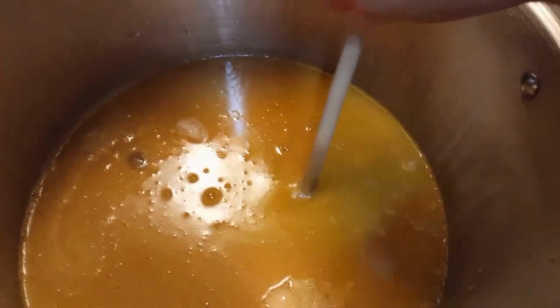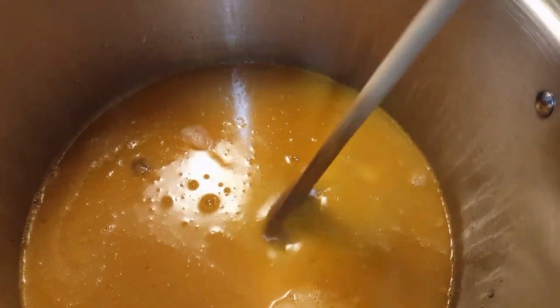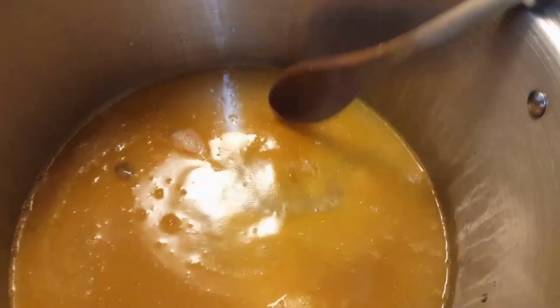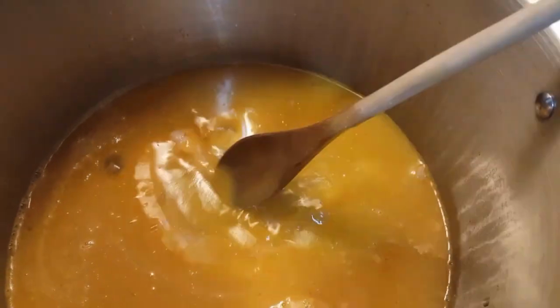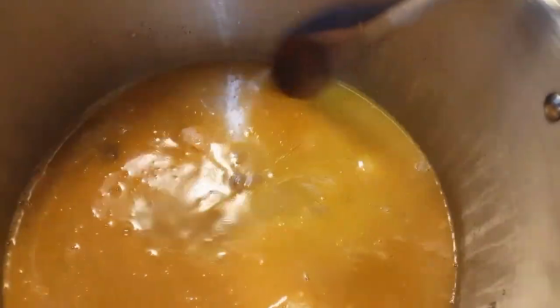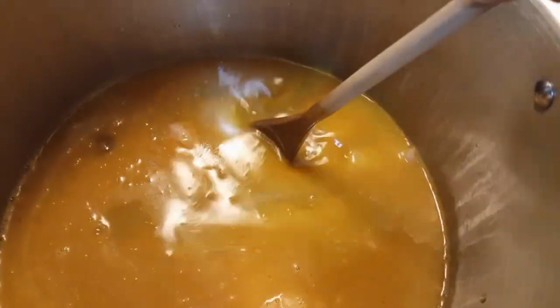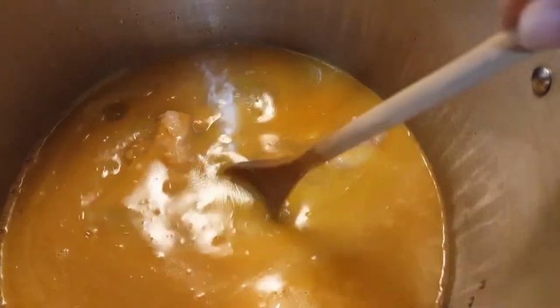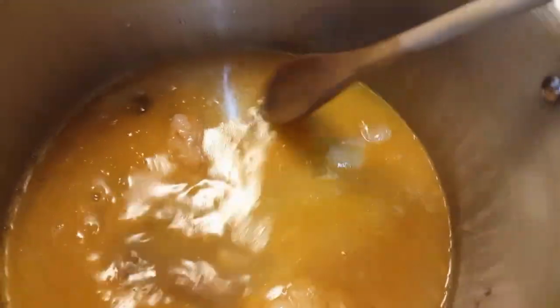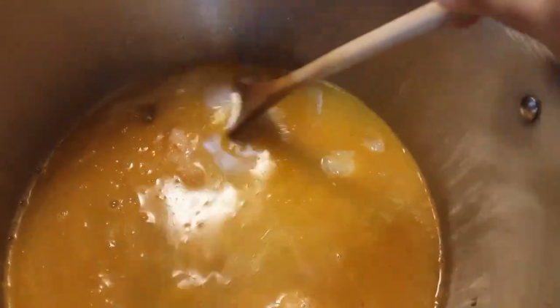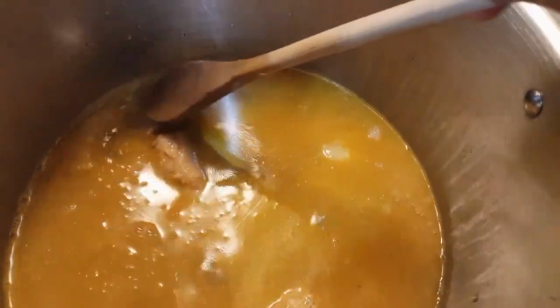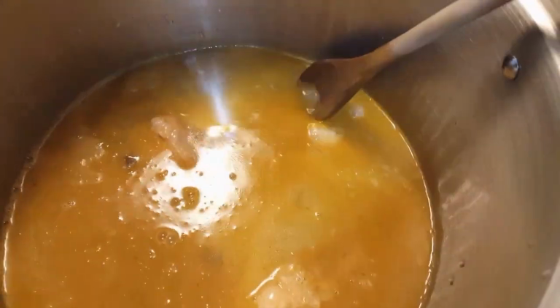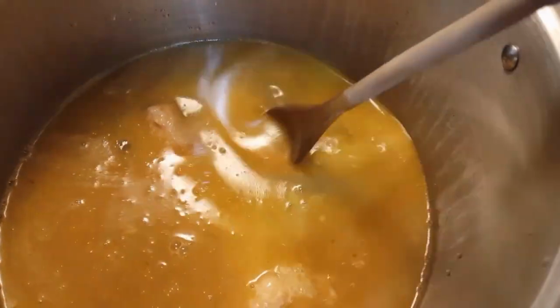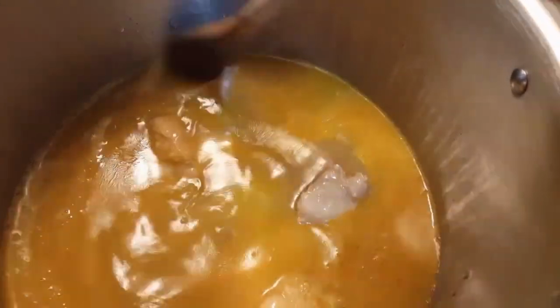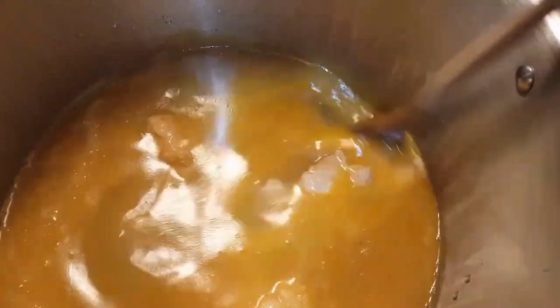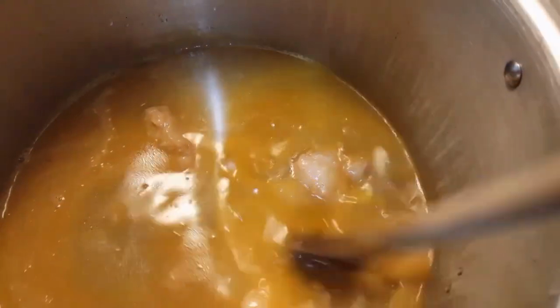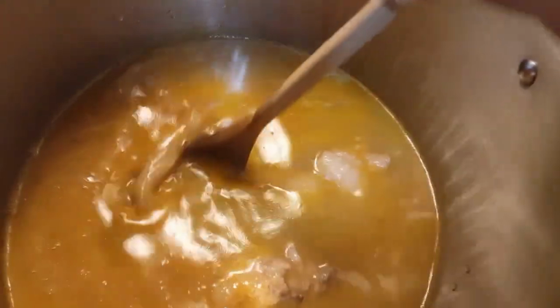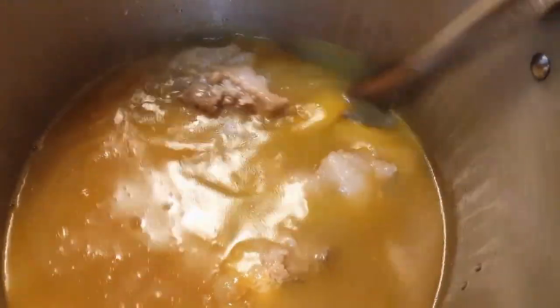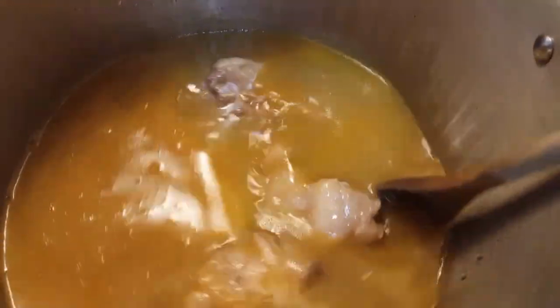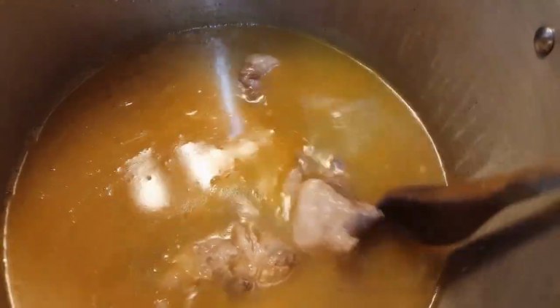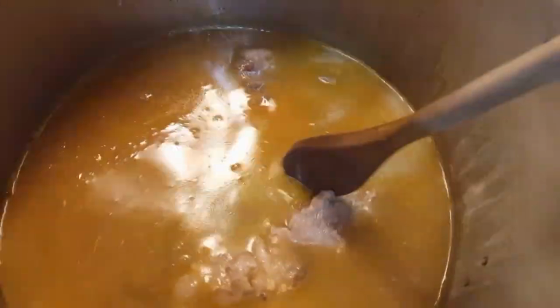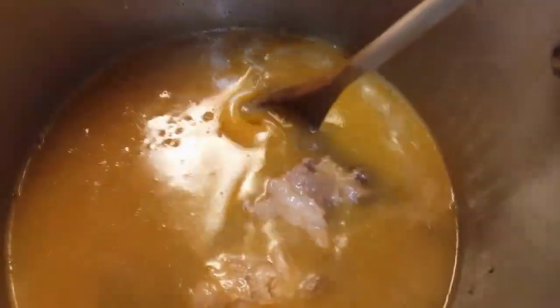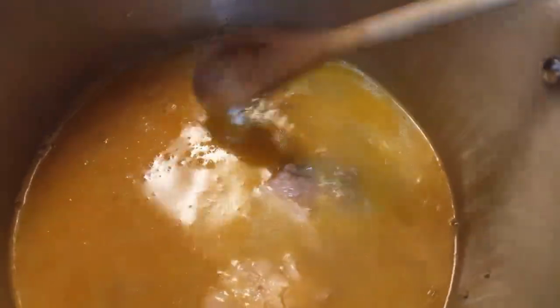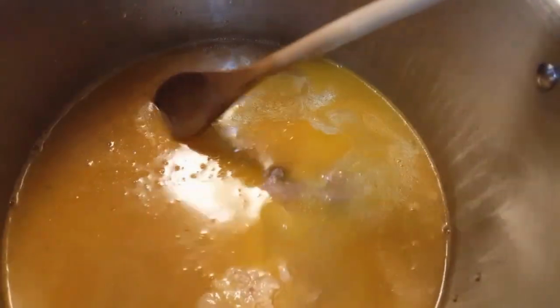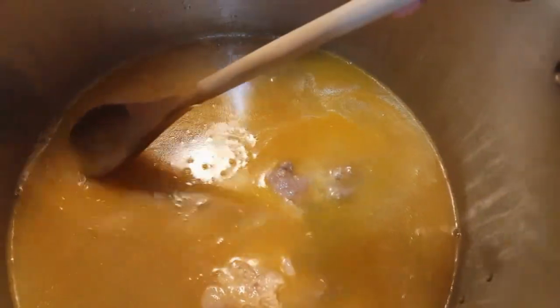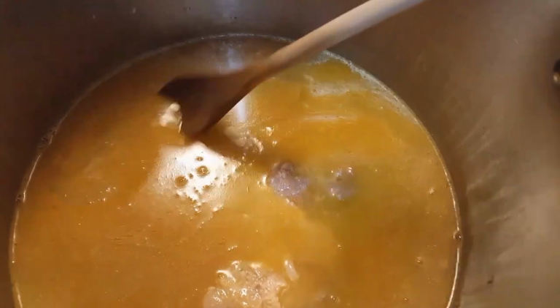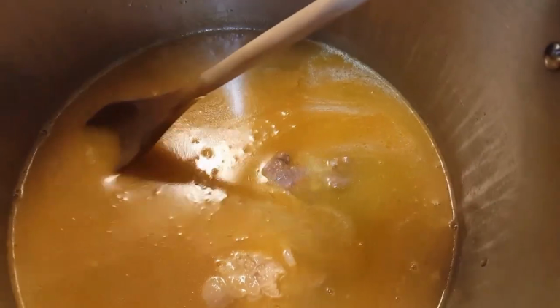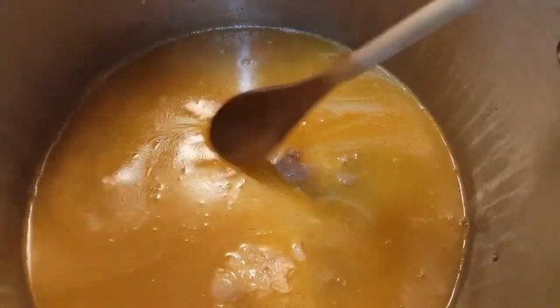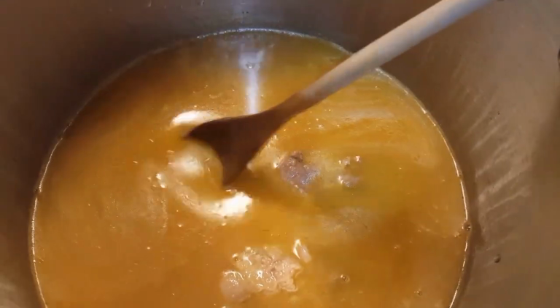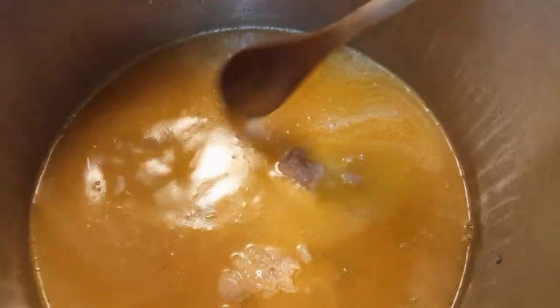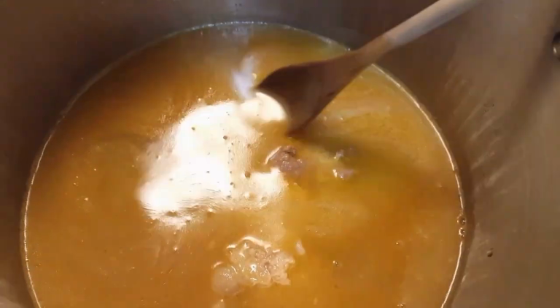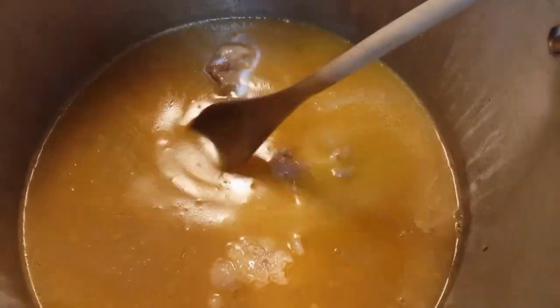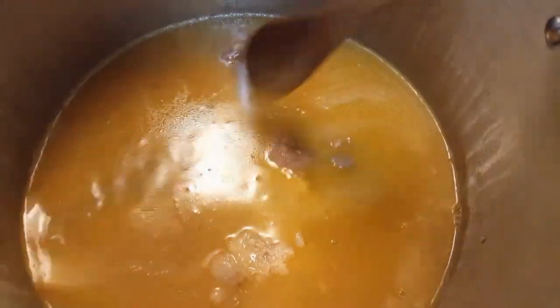I'm going to leave all of this fat for now, just so it can continue to flavor the broth. Then later on after I put the vegetables in, I'll start skimming off this fat.